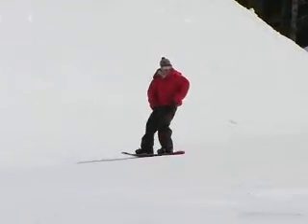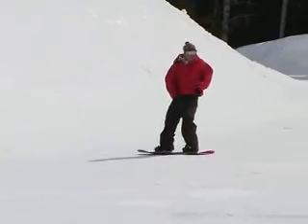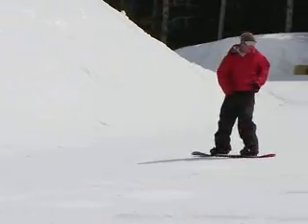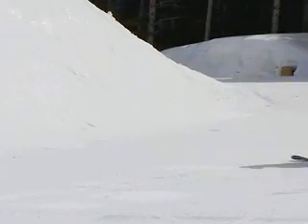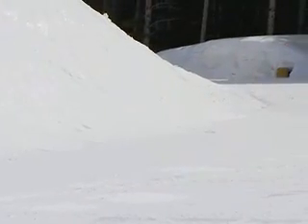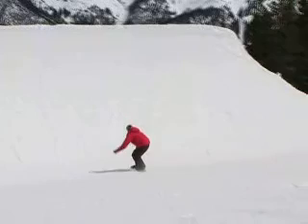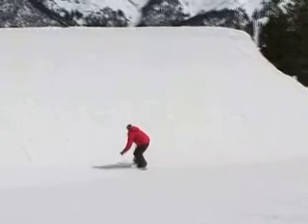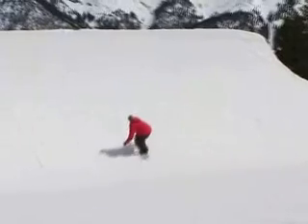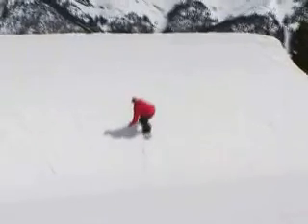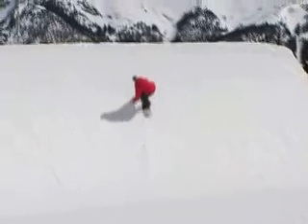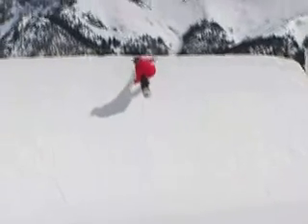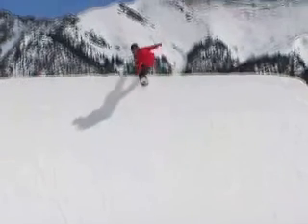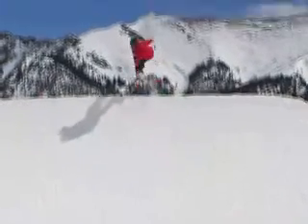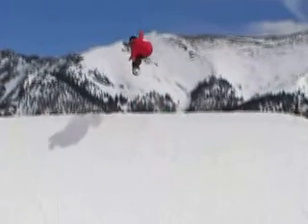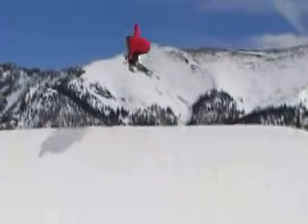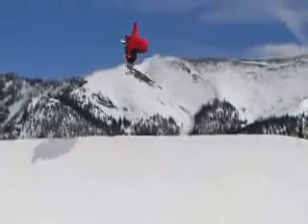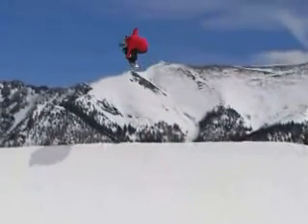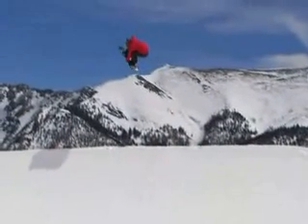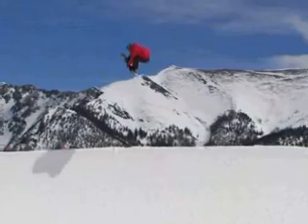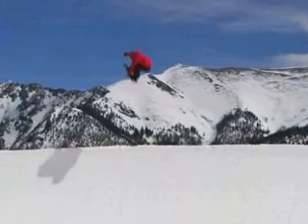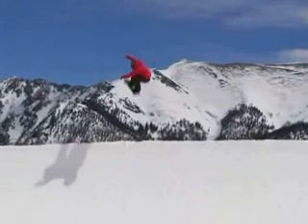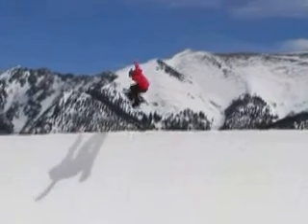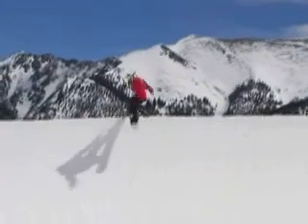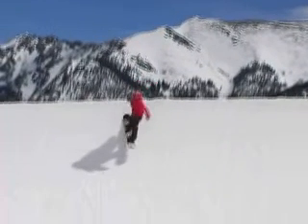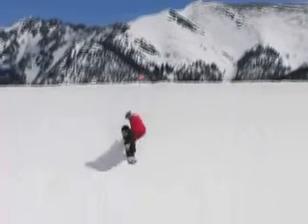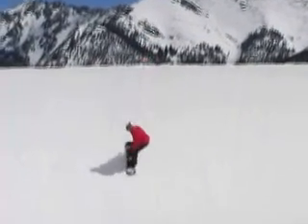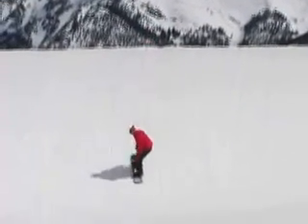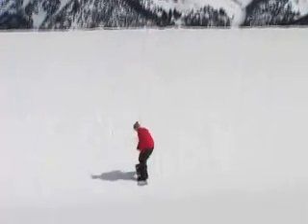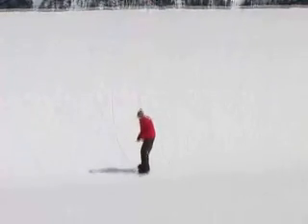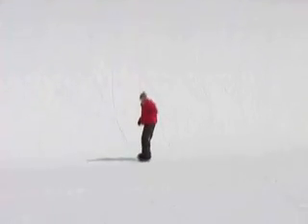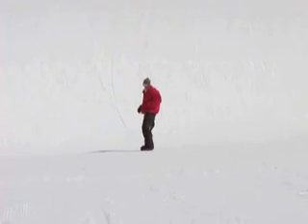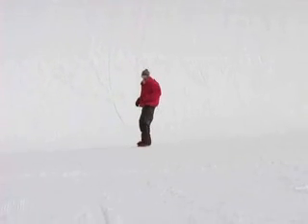You can go as small as you want, you don't have to catch any air at all the first couple times you try. Just take it slow, just start to ride up and ride back down fakie.